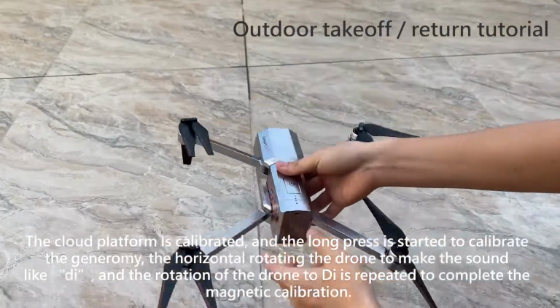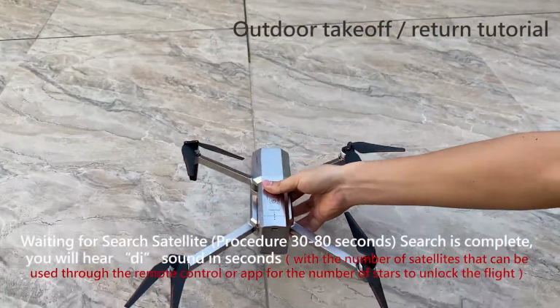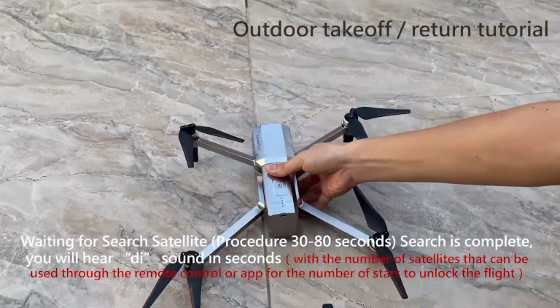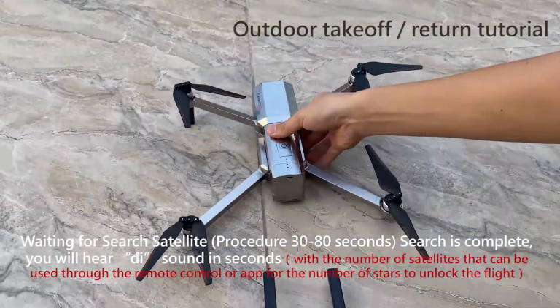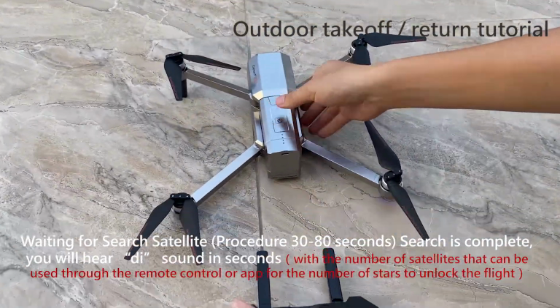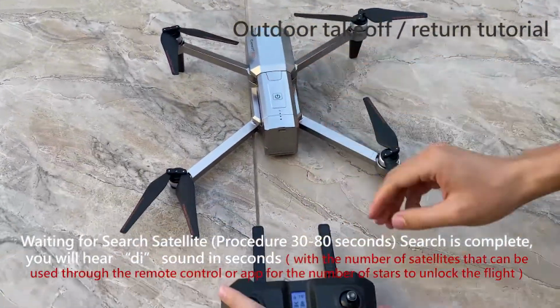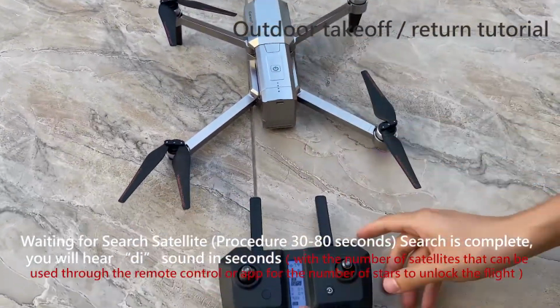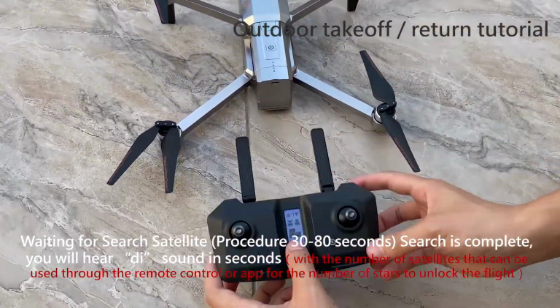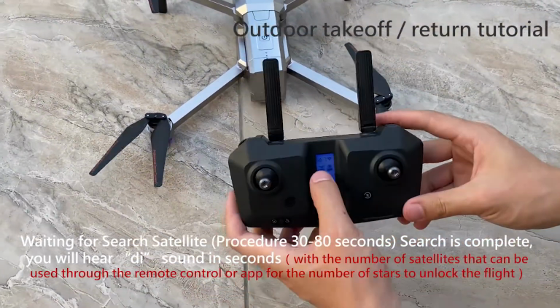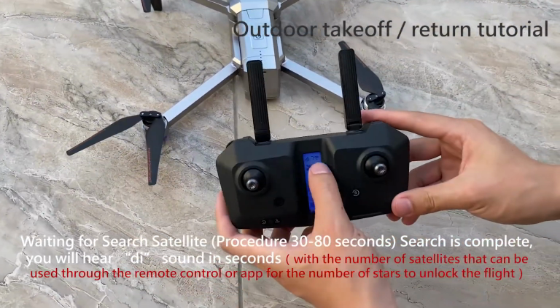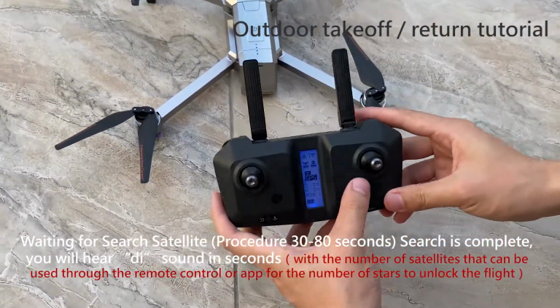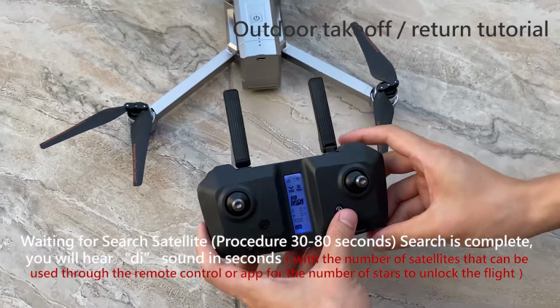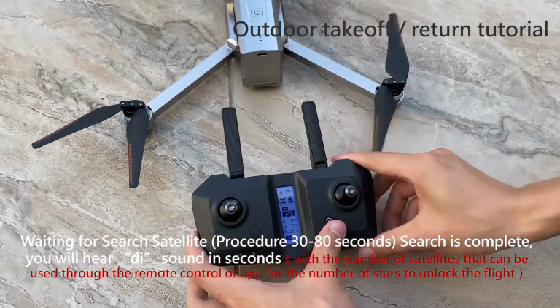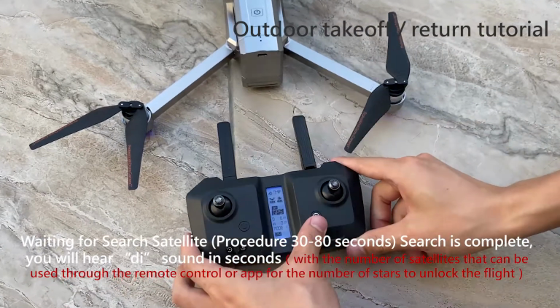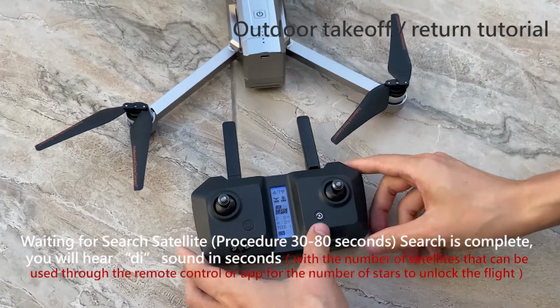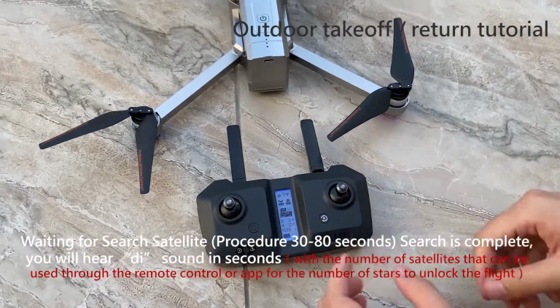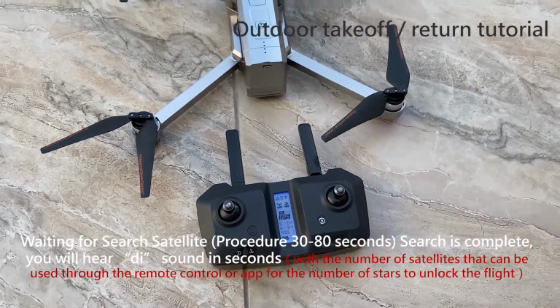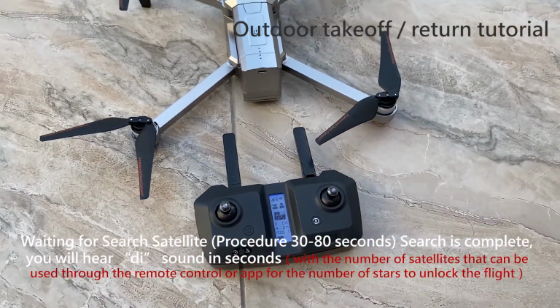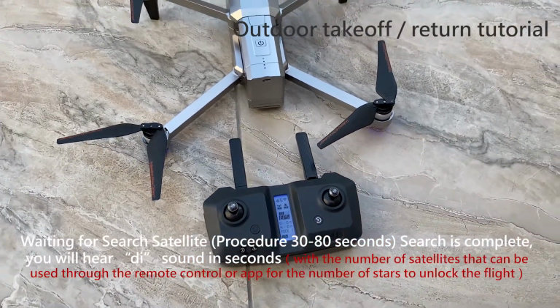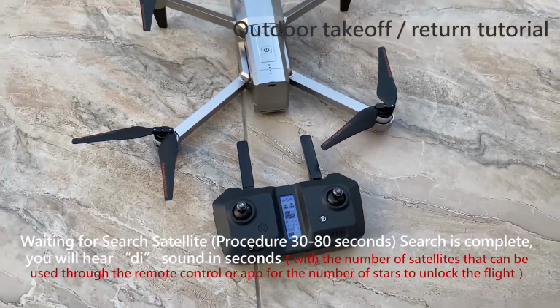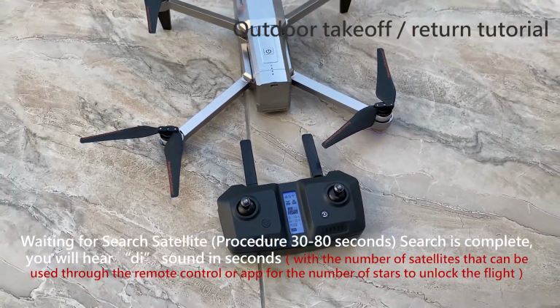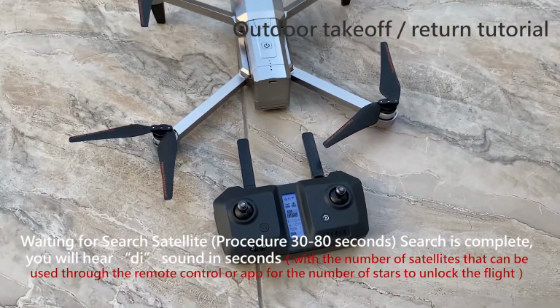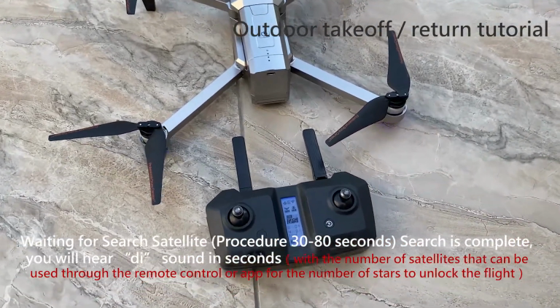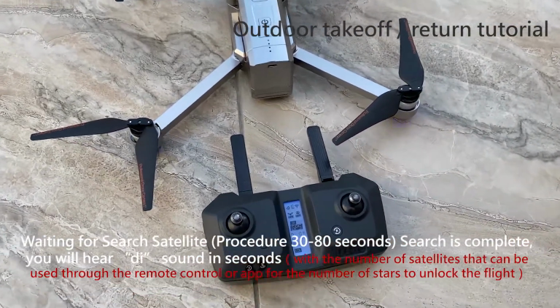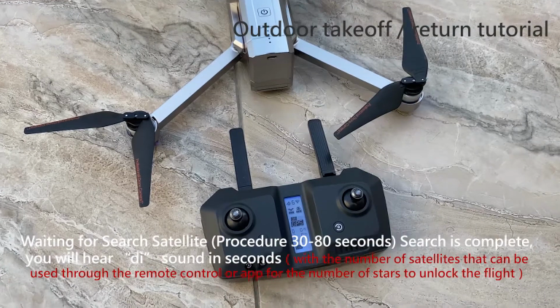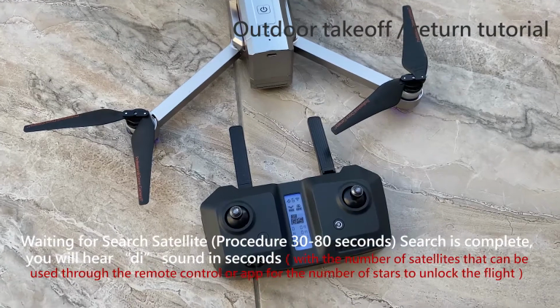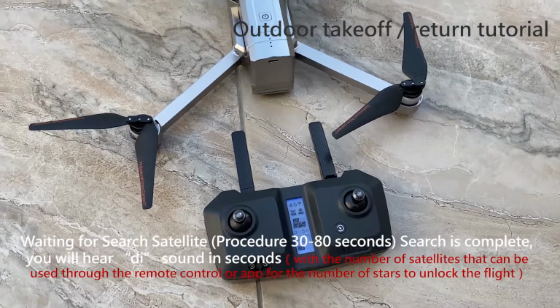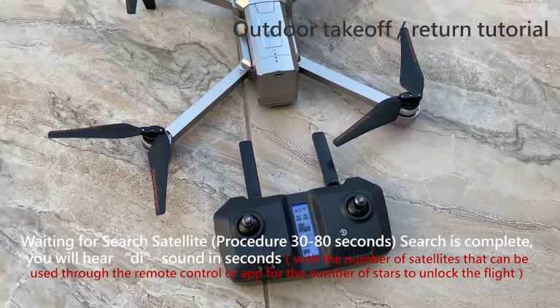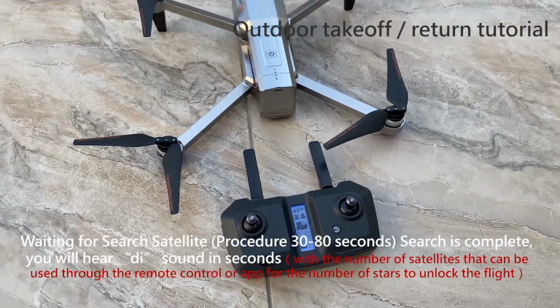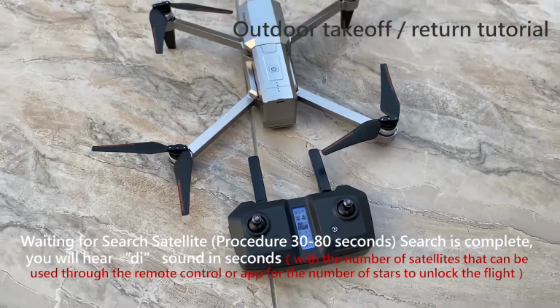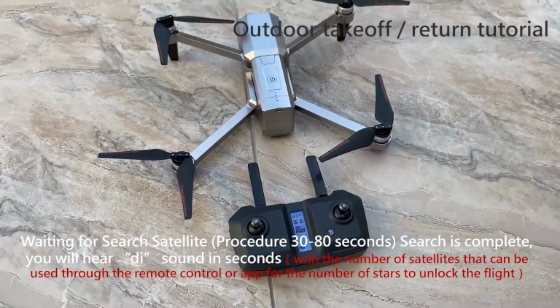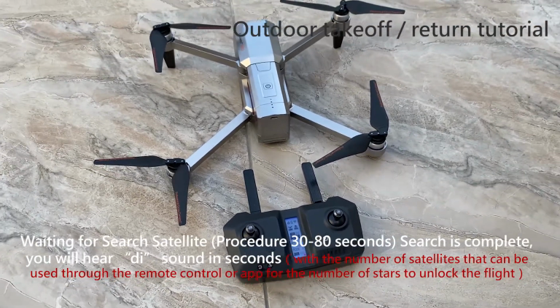Wait for satellite search, which takes approximately 30 to 80 seconds. When the search is complete, you will hear a beep sound. You can check the number of satellites available through the remote control or app, and use the required number of satellites to unlock the flight.